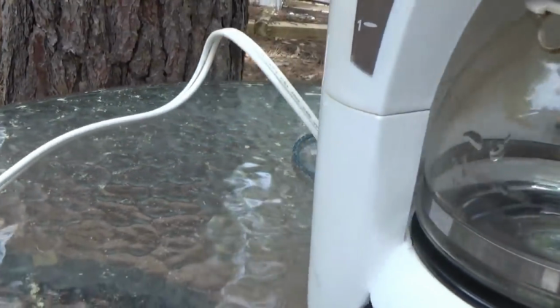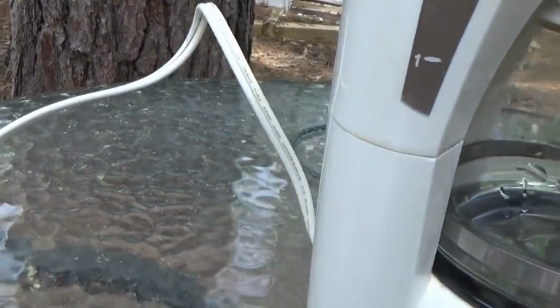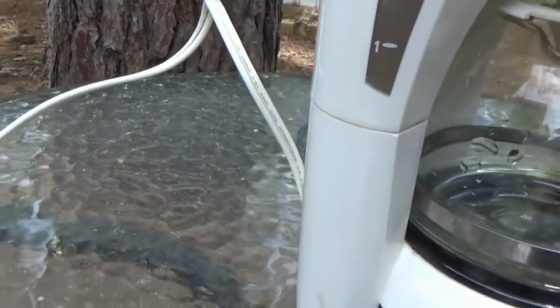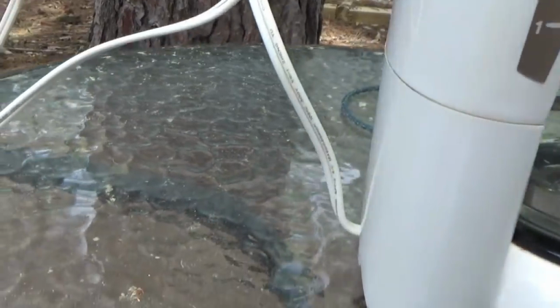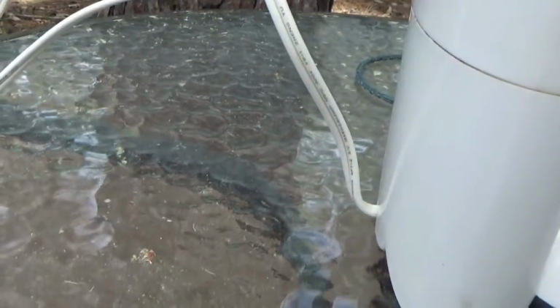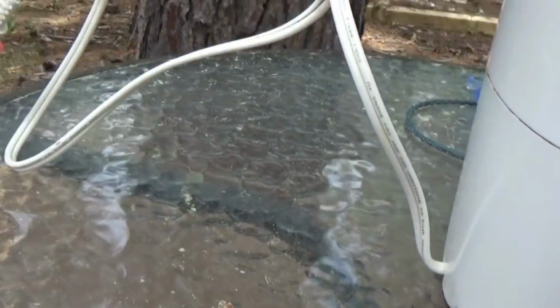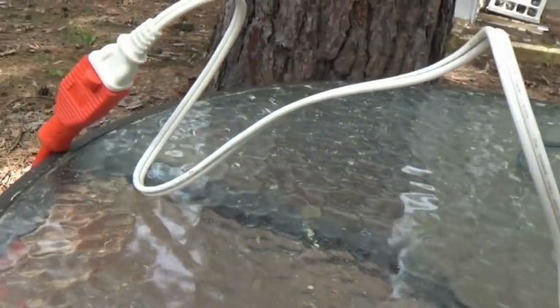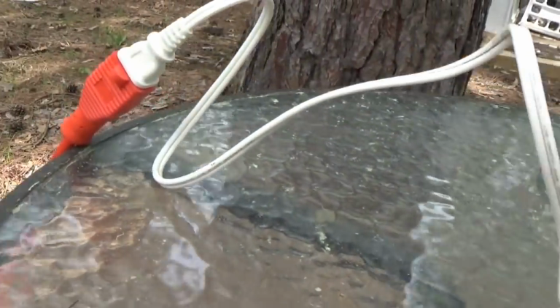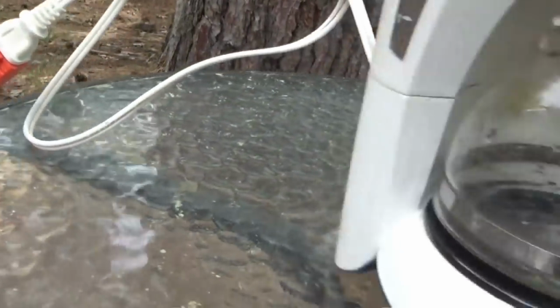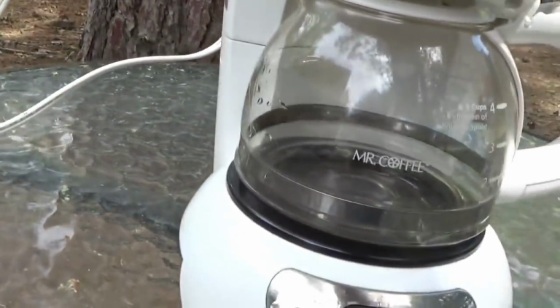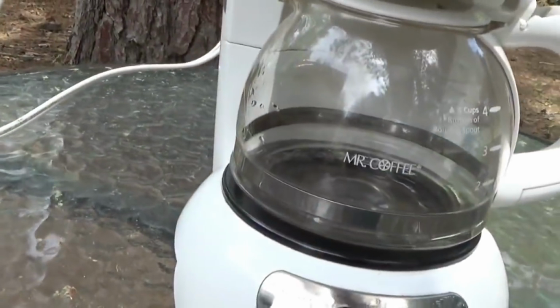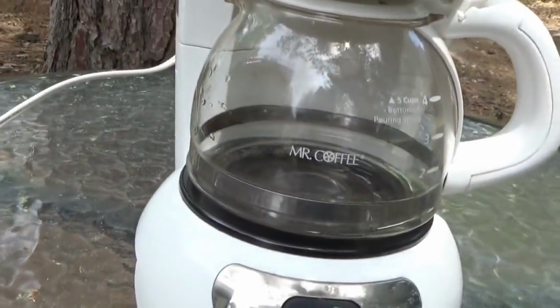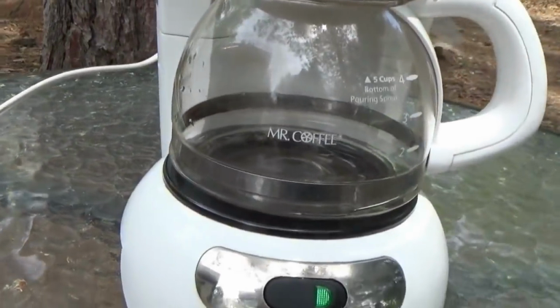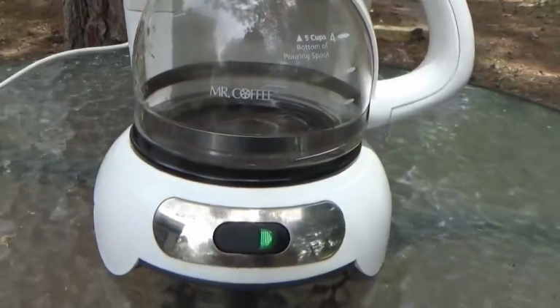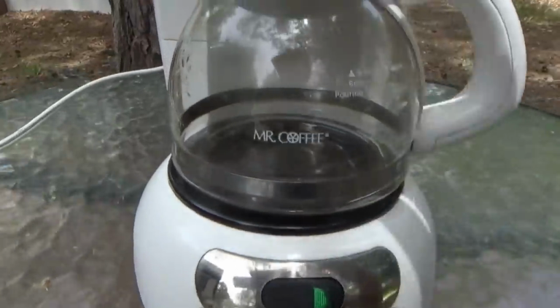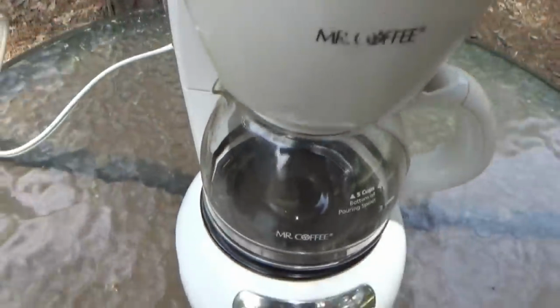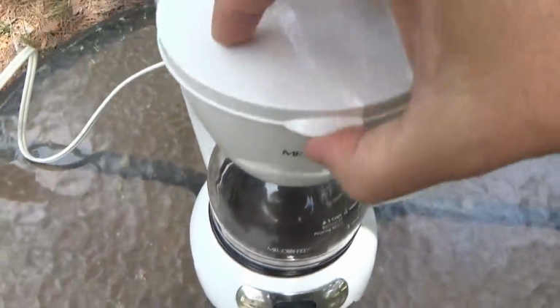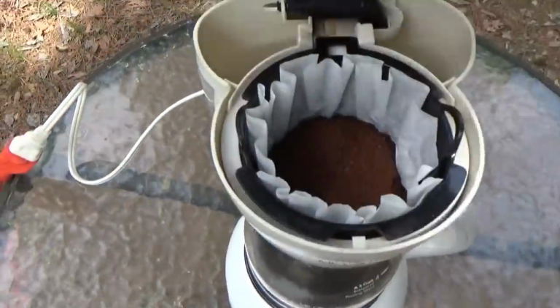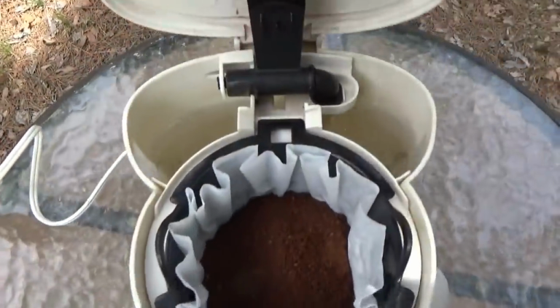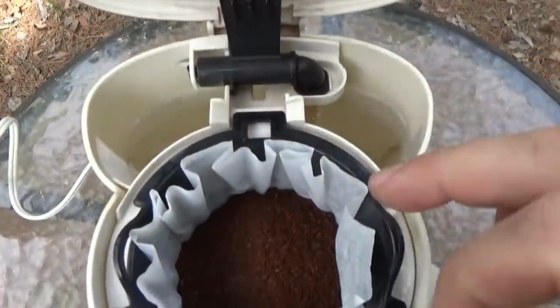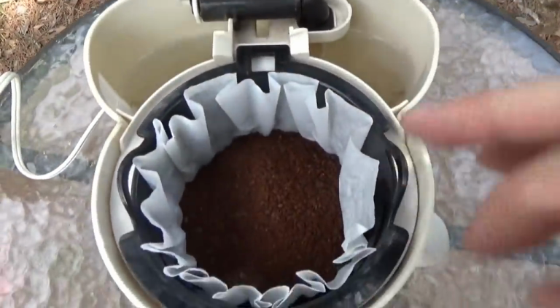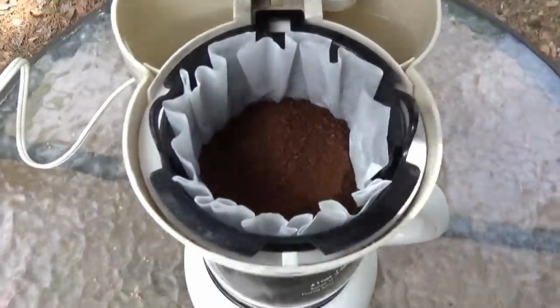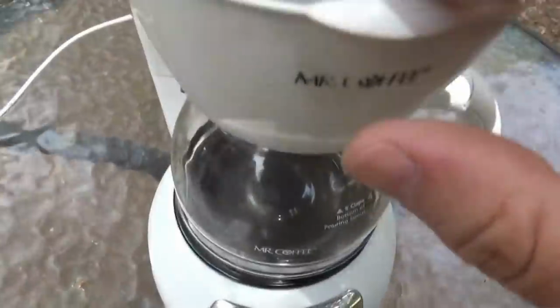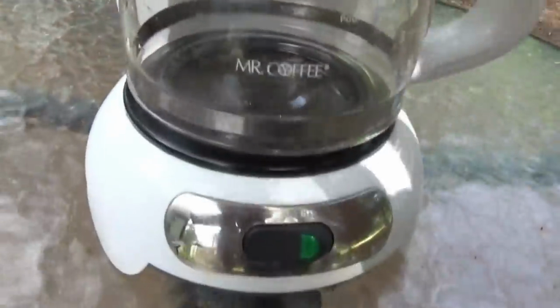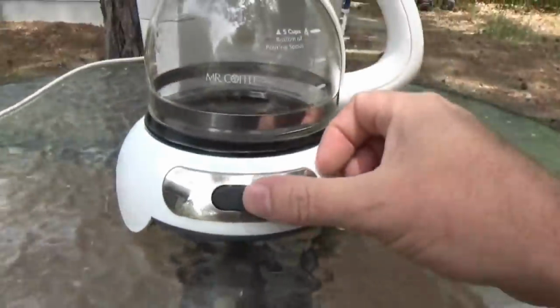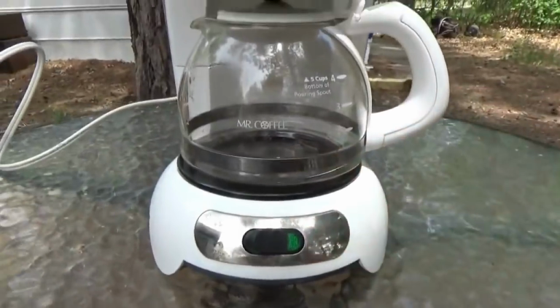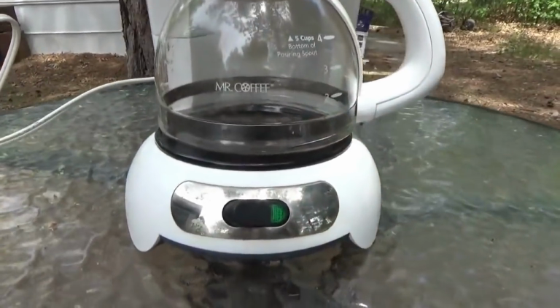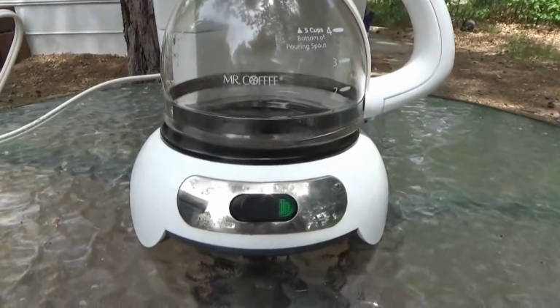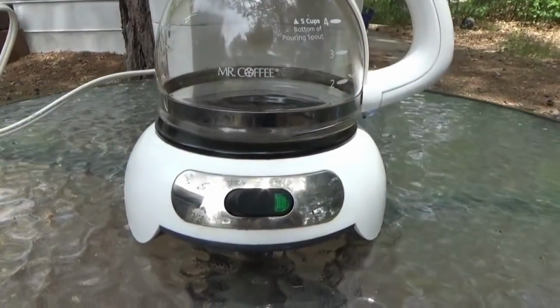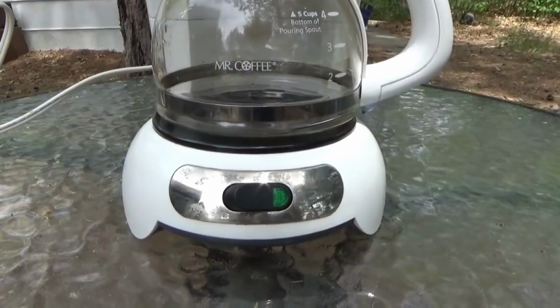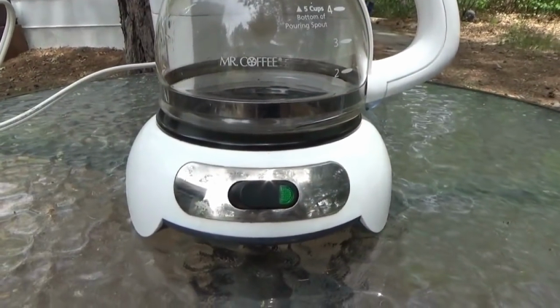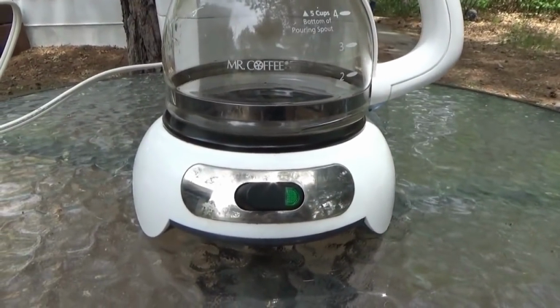No tricks, nothing hidden, no secrets, no magic. We are going to have a pot of coffee. I have put the water in here already and my coffee grounds. I am just going to flip this on and have a pot of coffee — off the grid coffee.